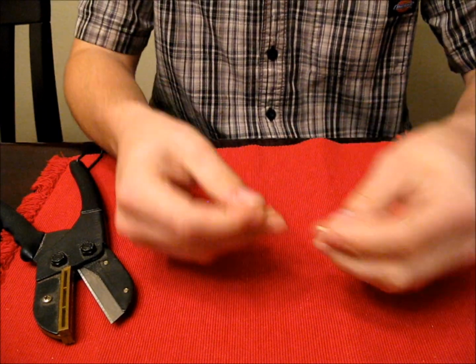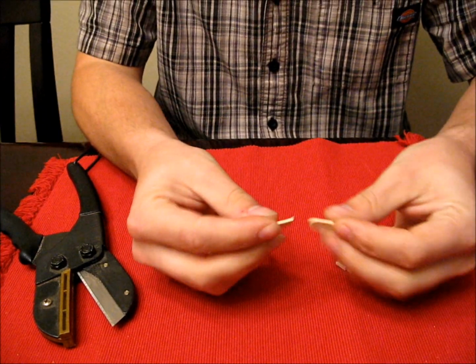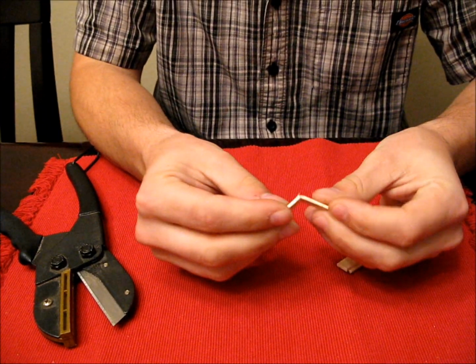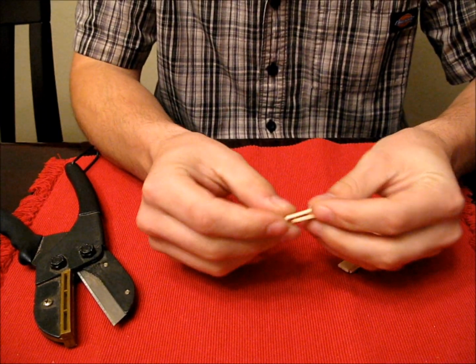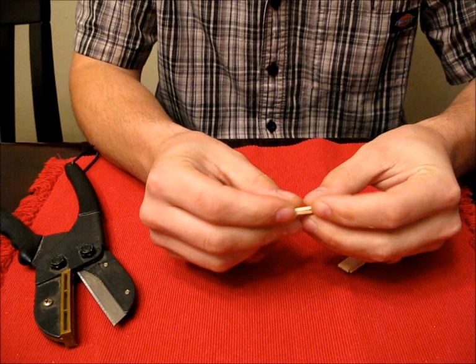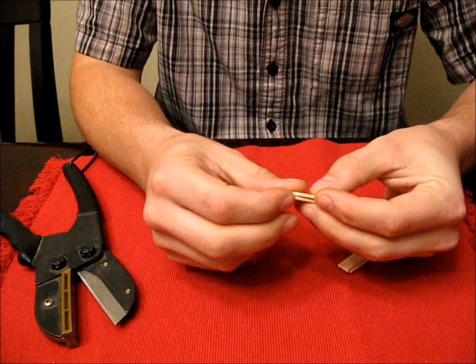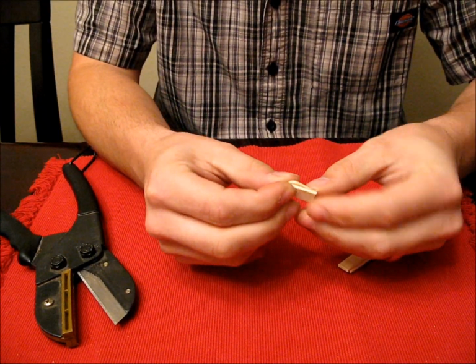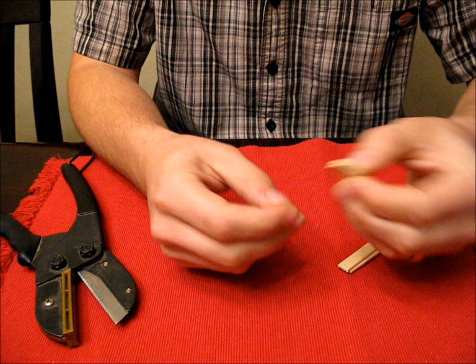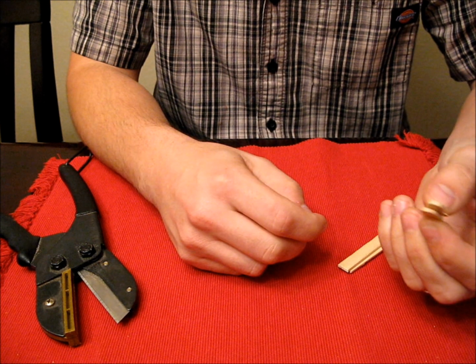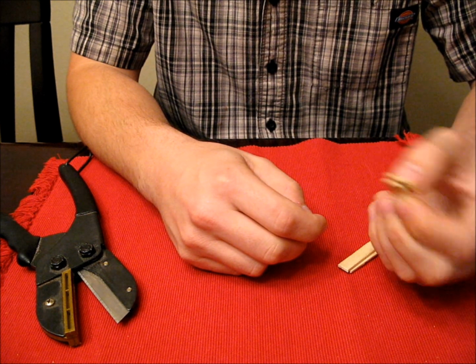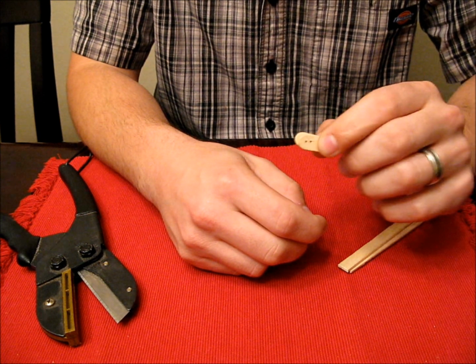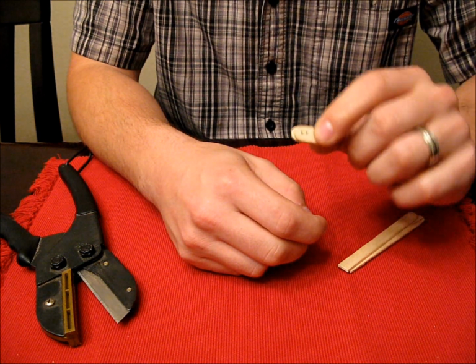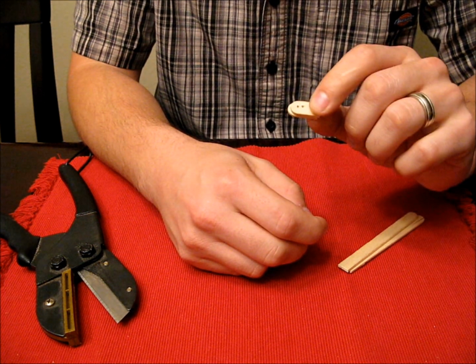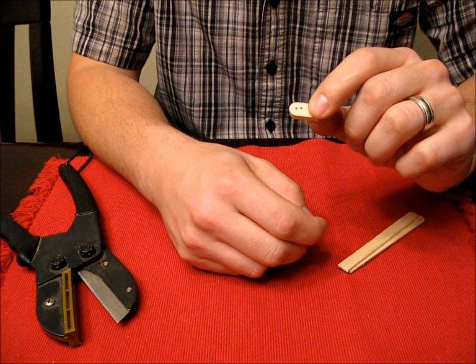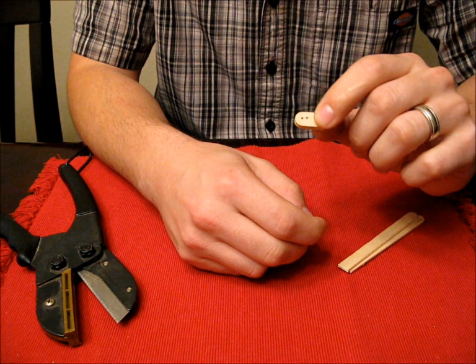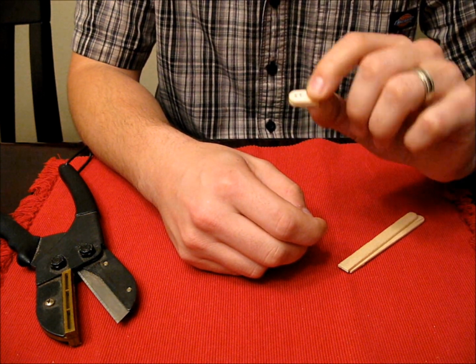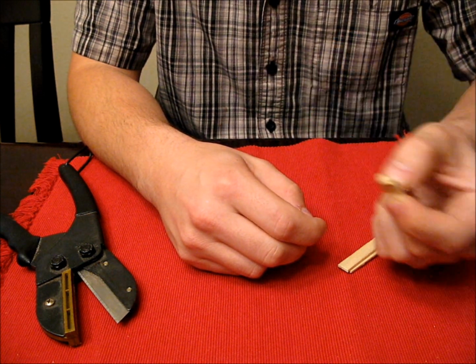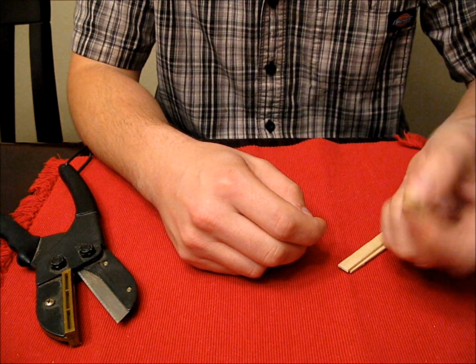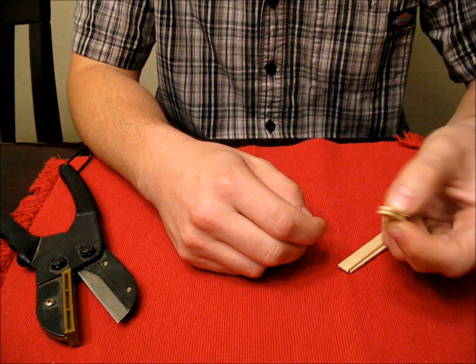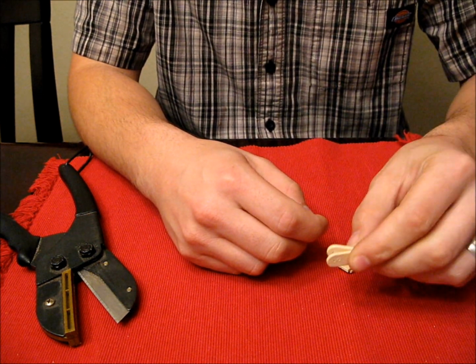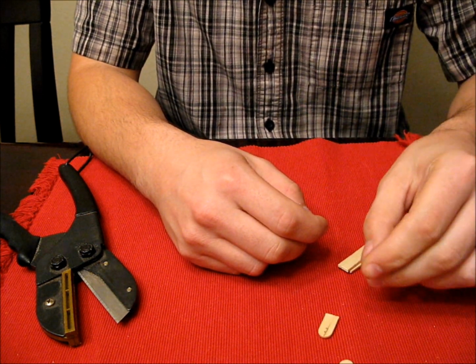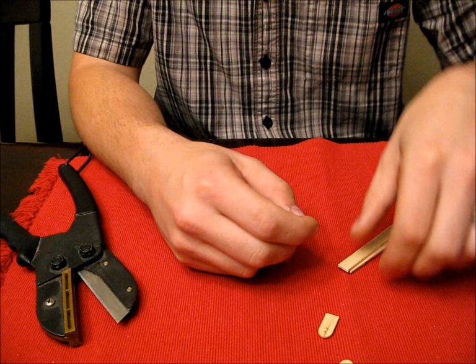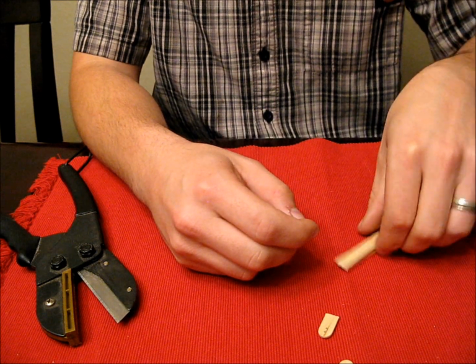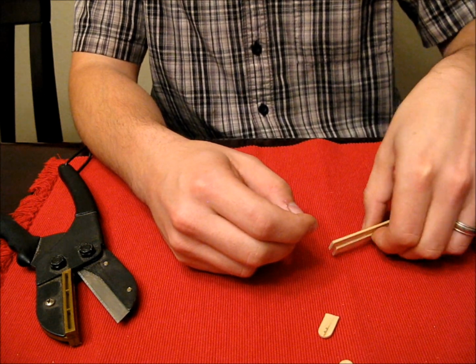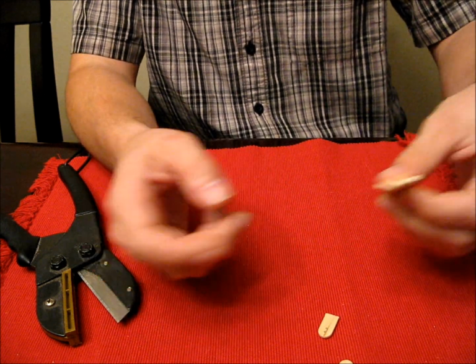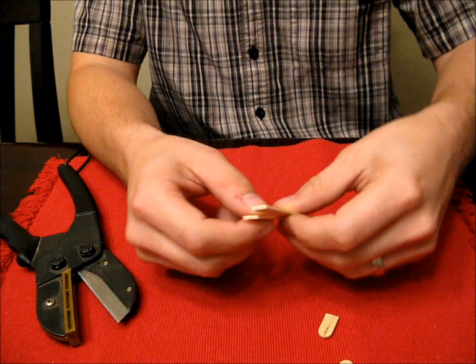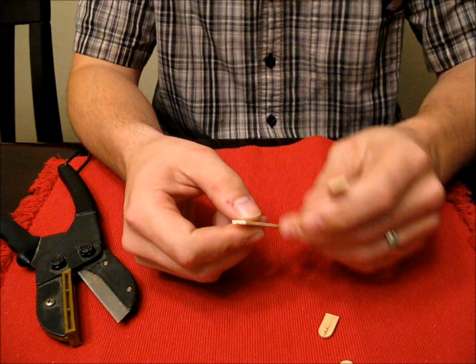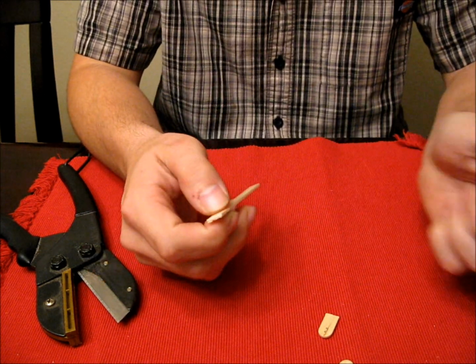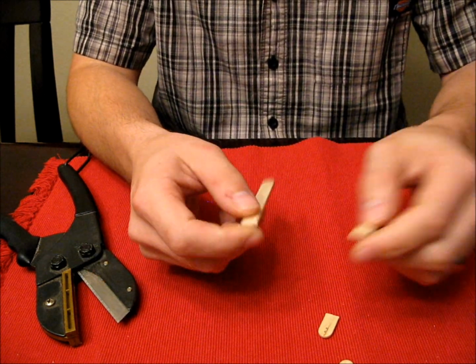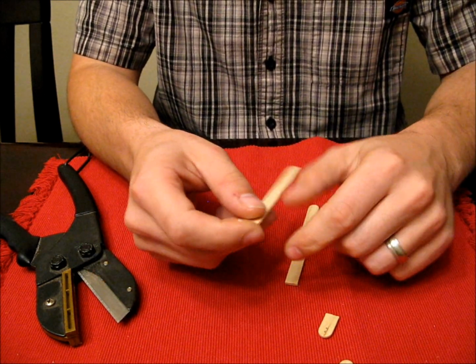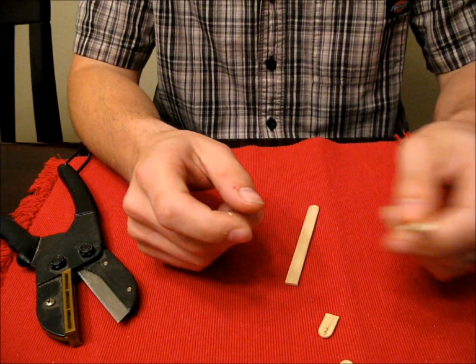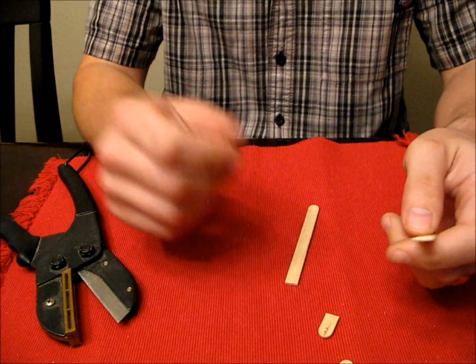It takes like 10 seconds, and for a dollar you can get a pack of popsicle sticks, so this will last you a while — extremely cheap. And if you mess up, no big deal, just go ahead and cut another one.